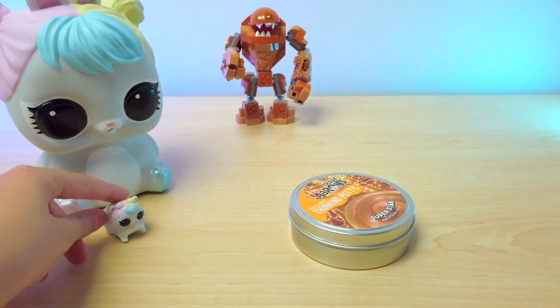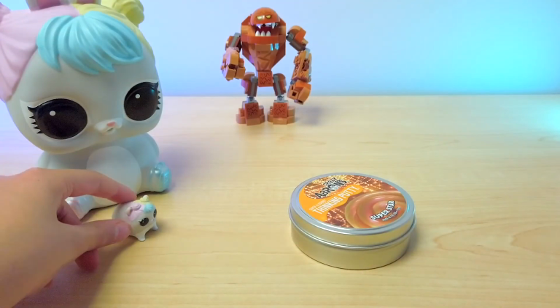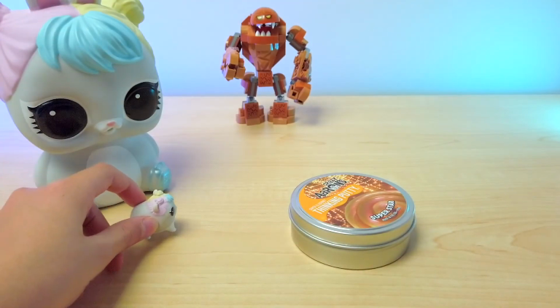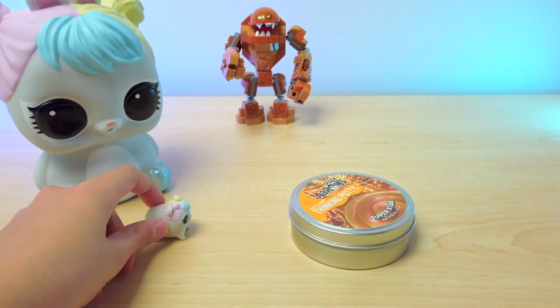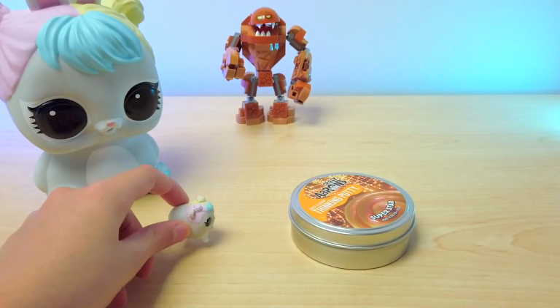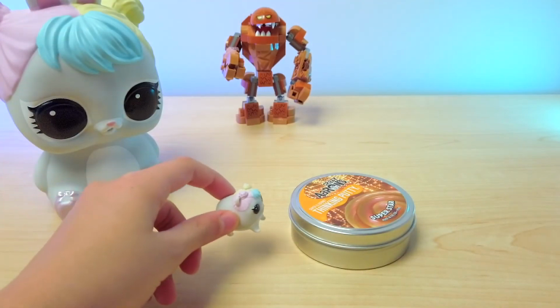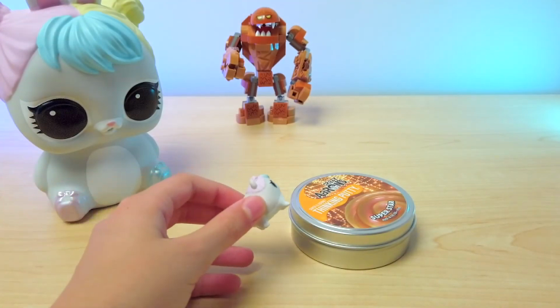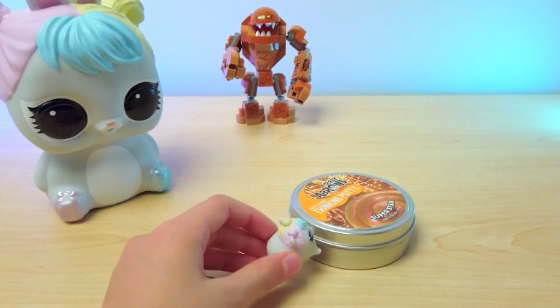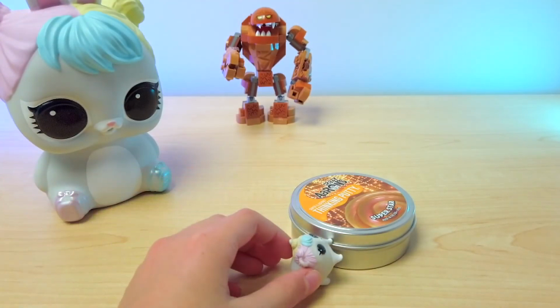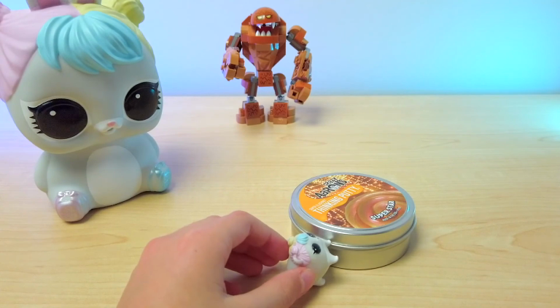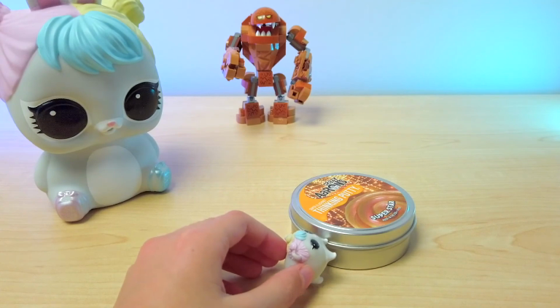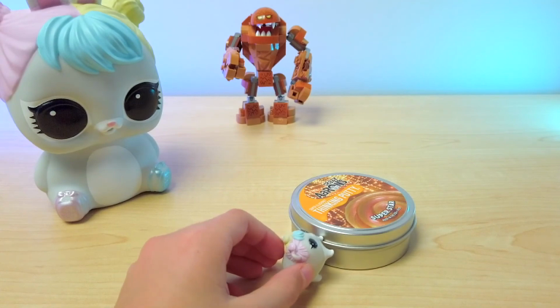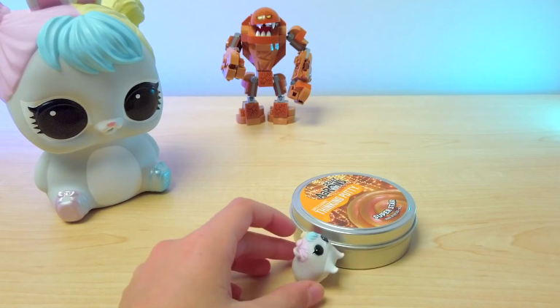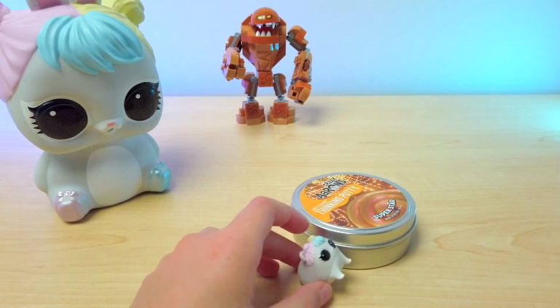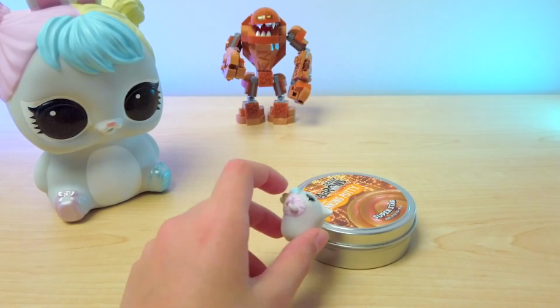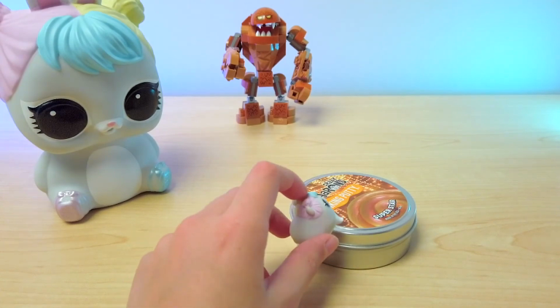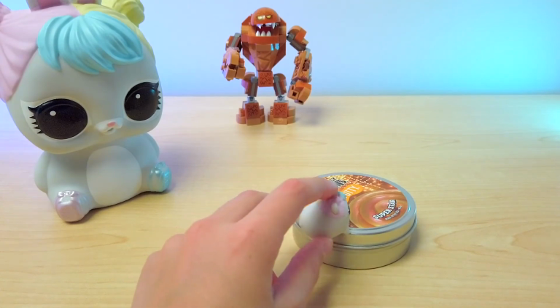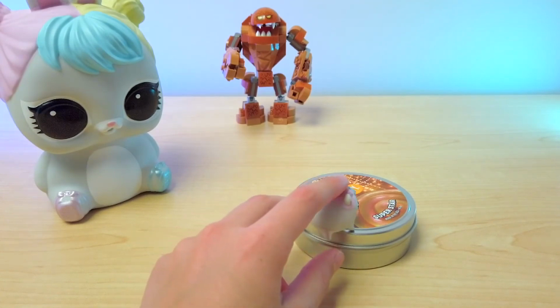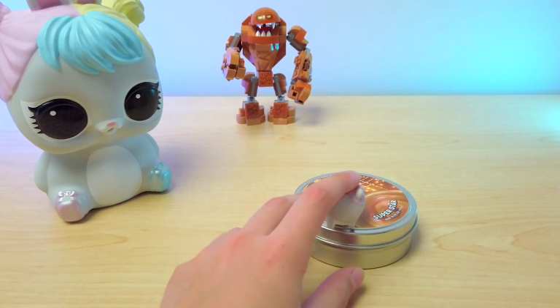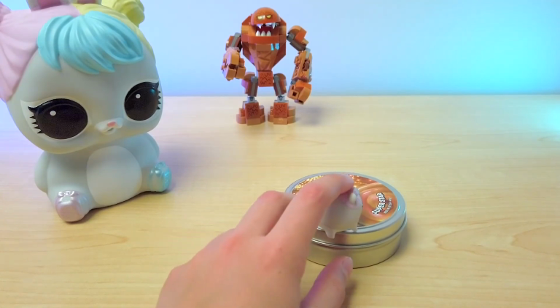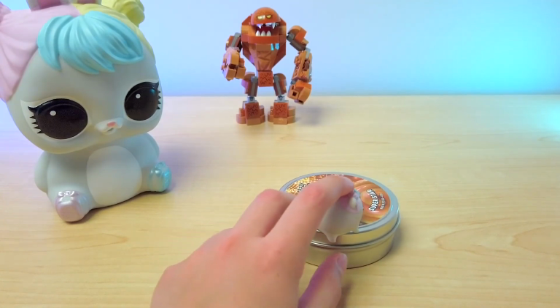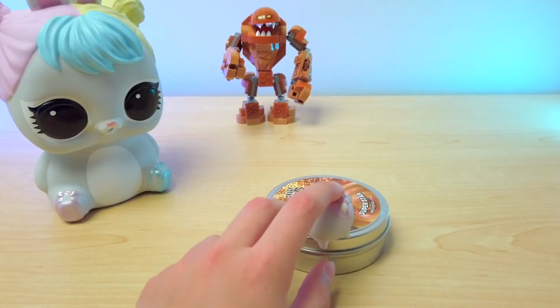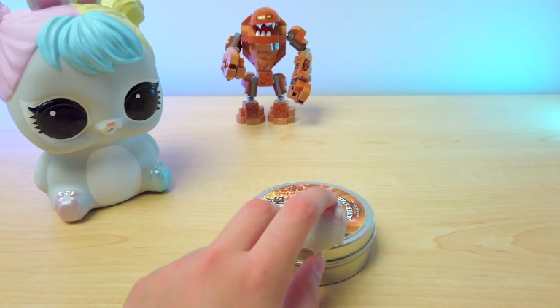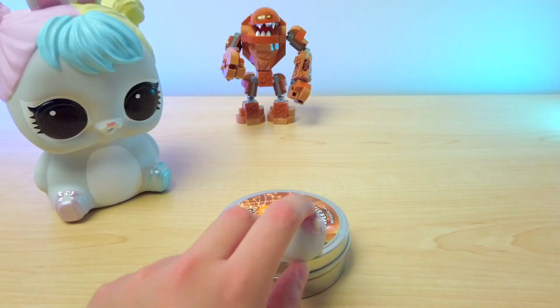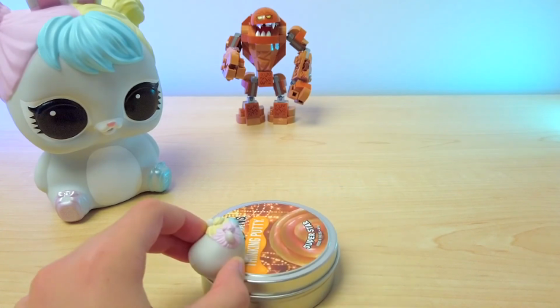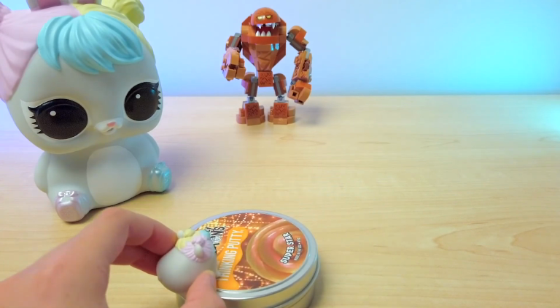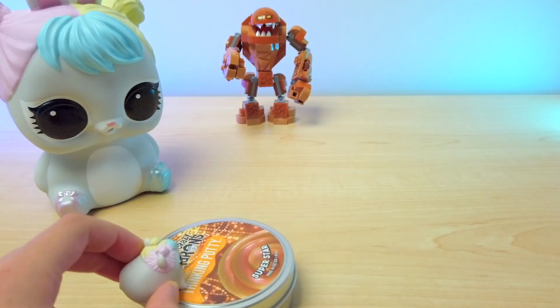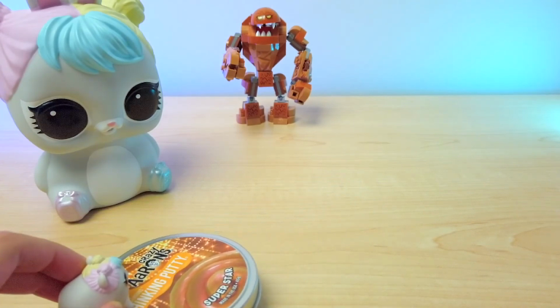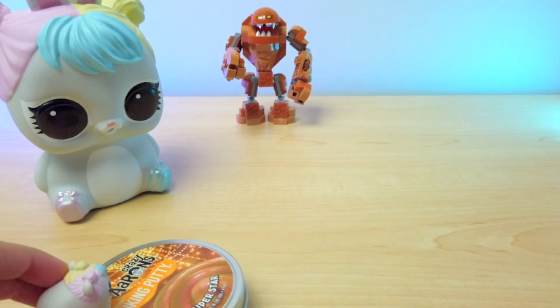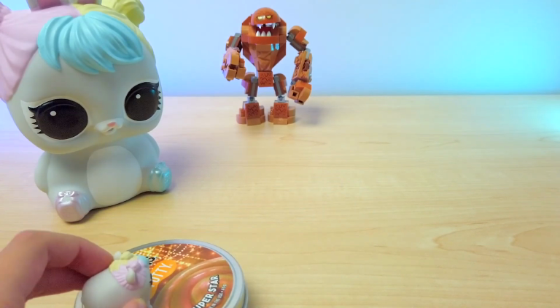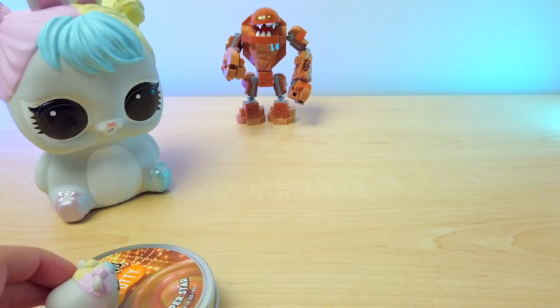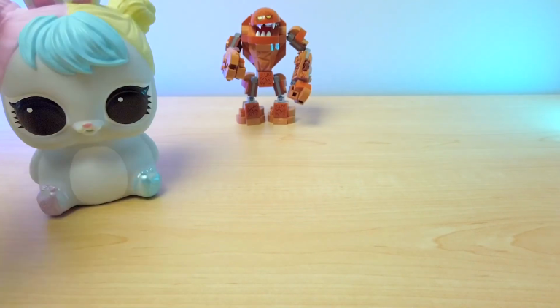So, Crazy Aaron's Thinking Putty — I'm just going to take a little piece to play with. Not for too long, though.